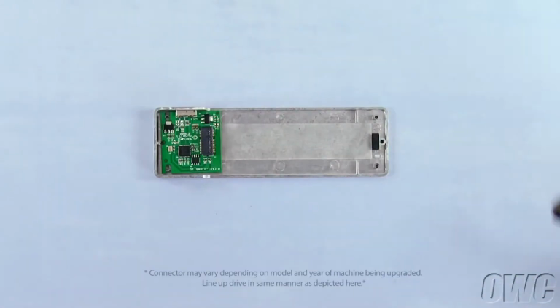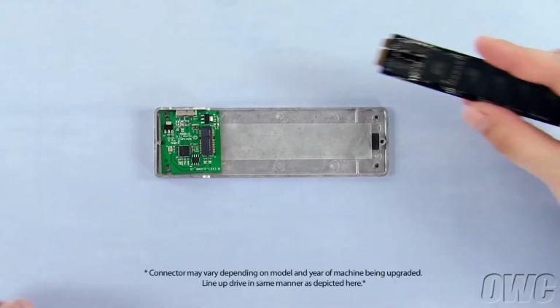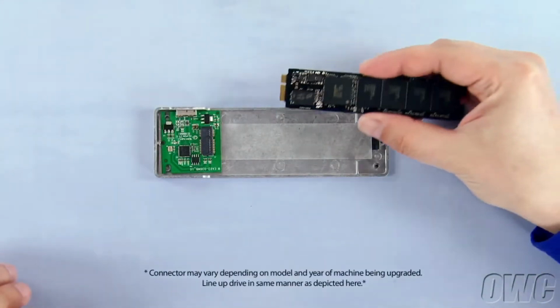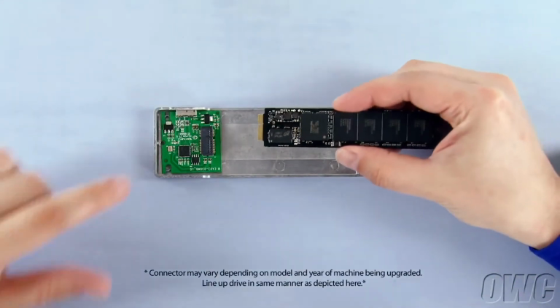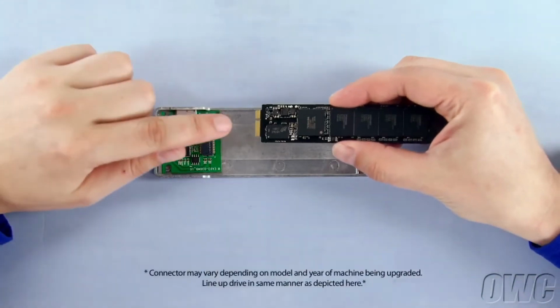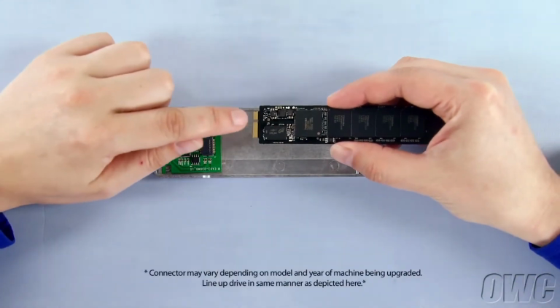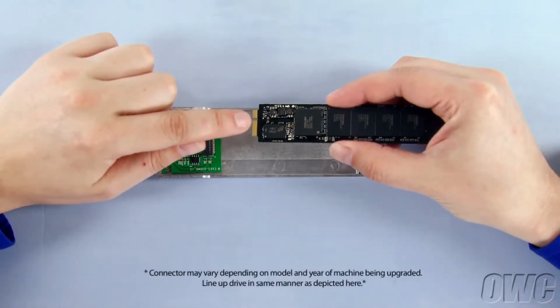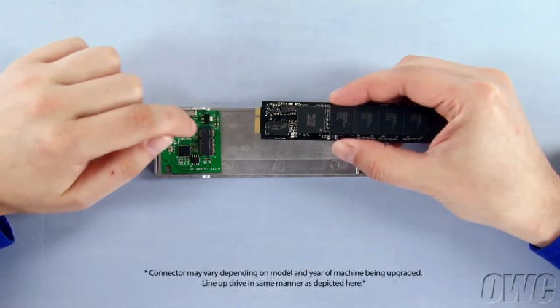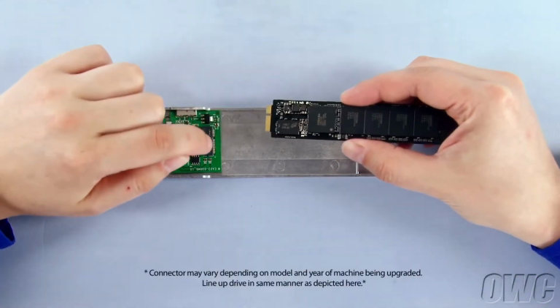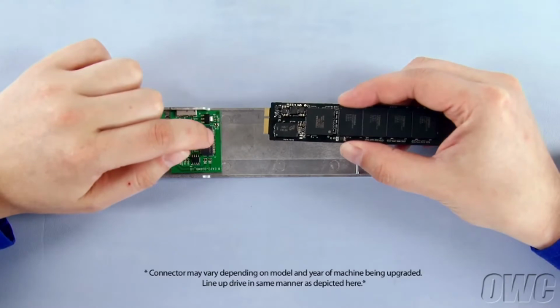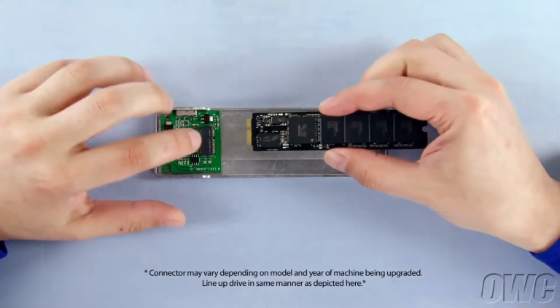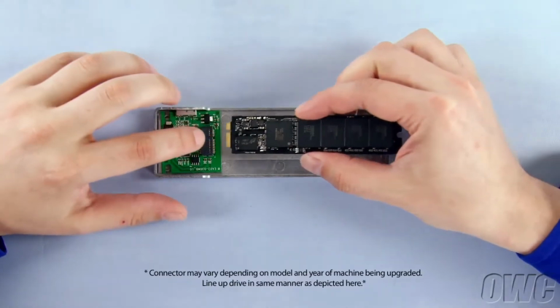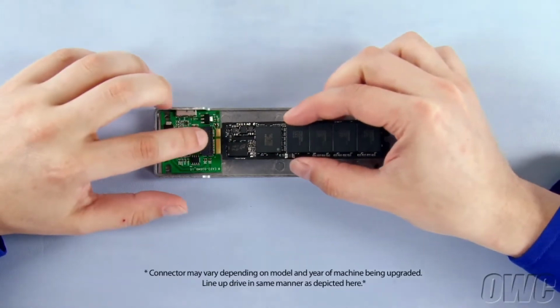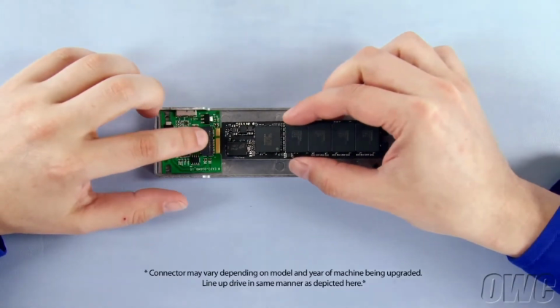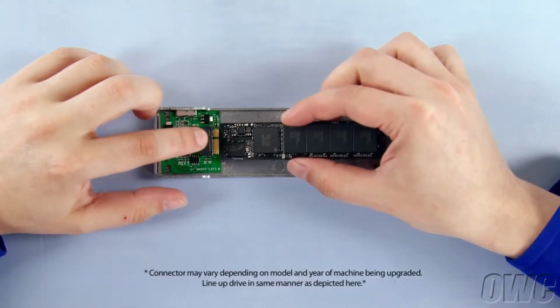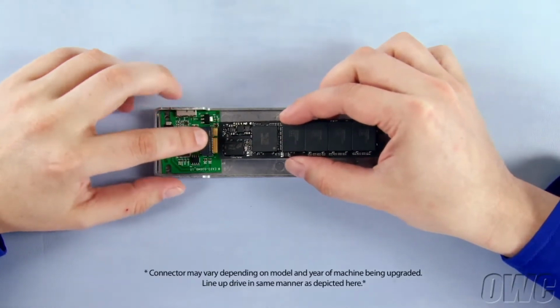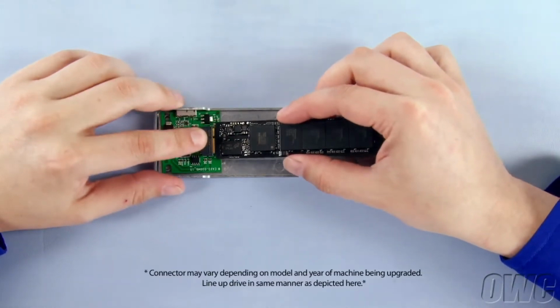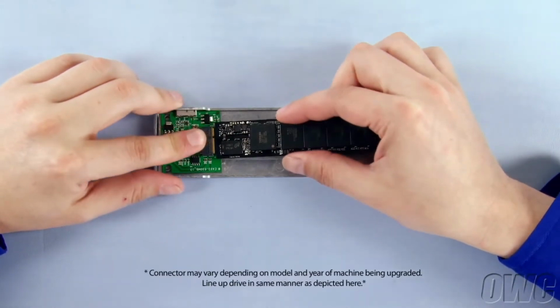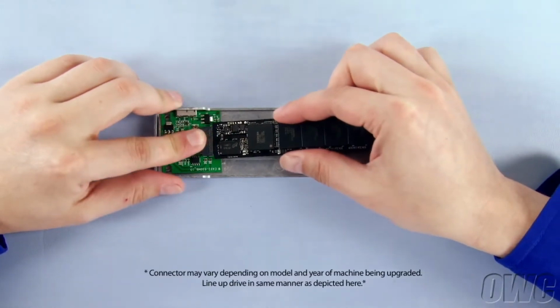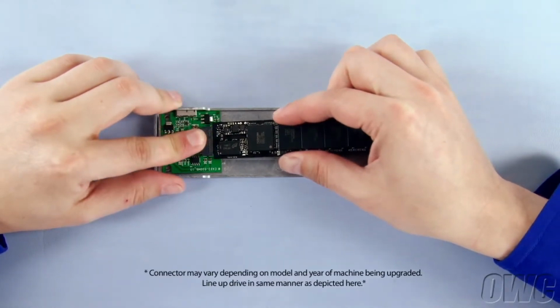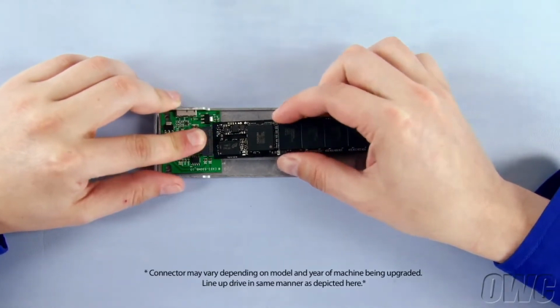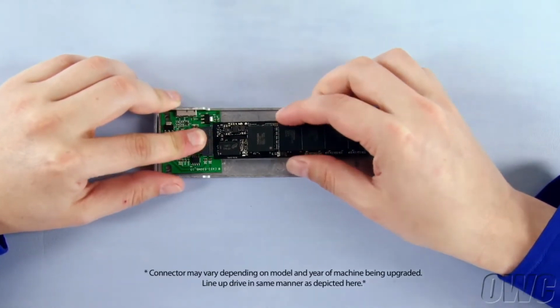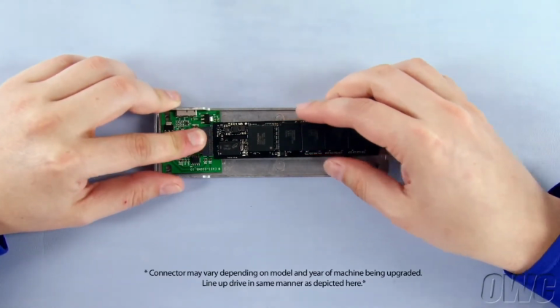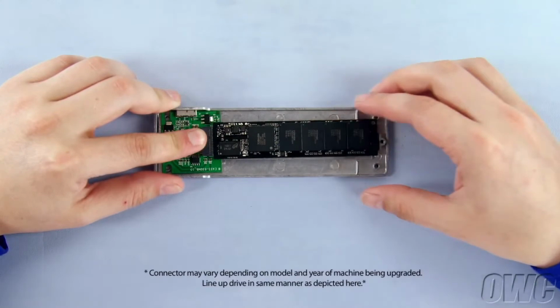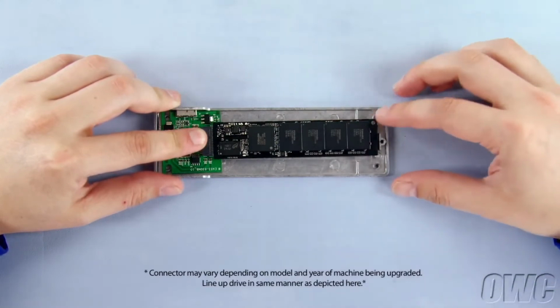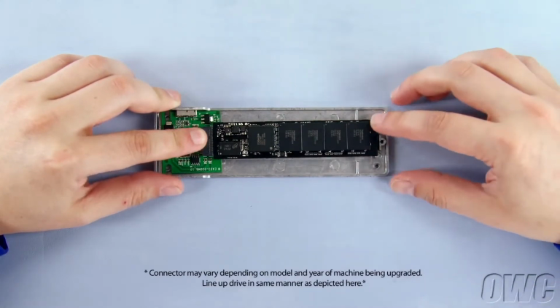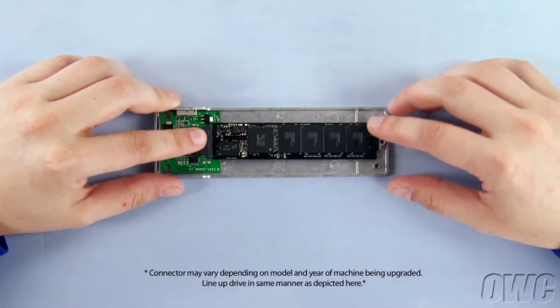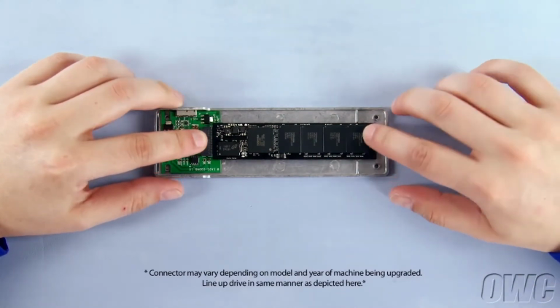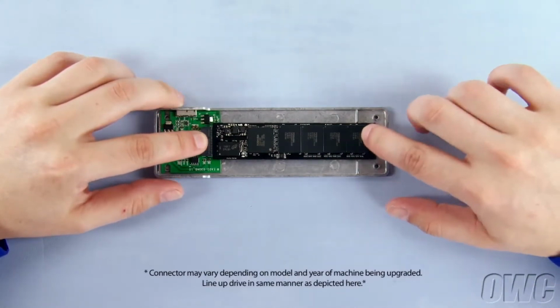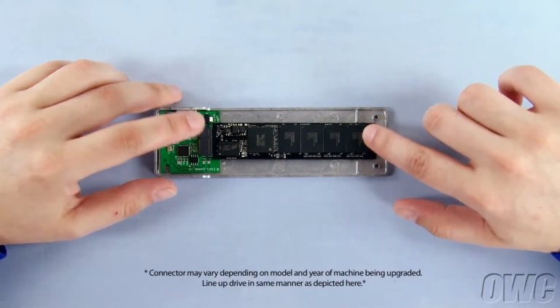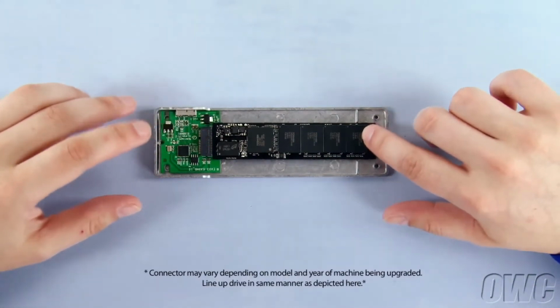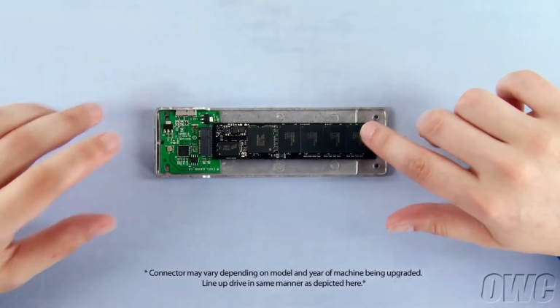Line up the notch on the SSD's connector with the pin on the enclosure's connector and slide the two pieces together. Line up the retaining screw notch on the SSD with the foam insert on the Envoy so that the module sits straight.